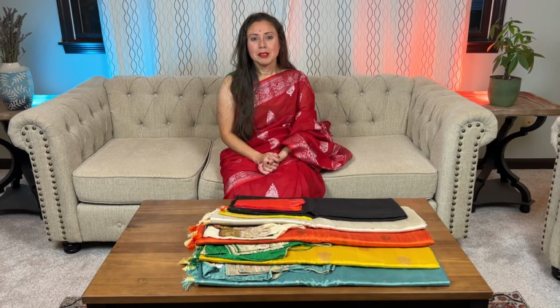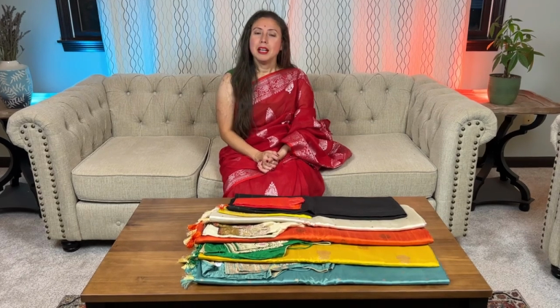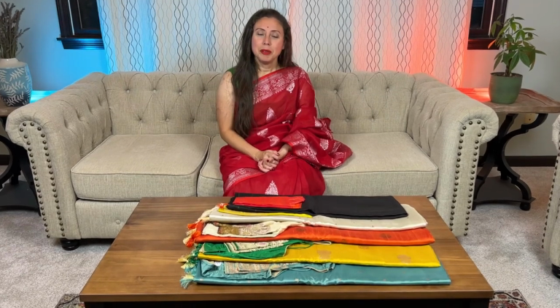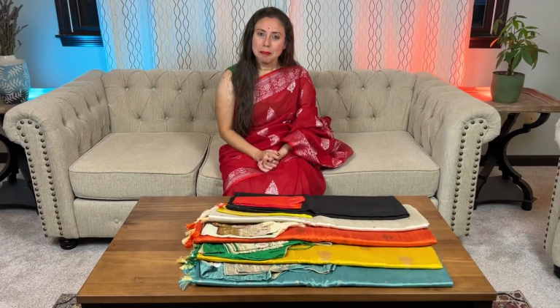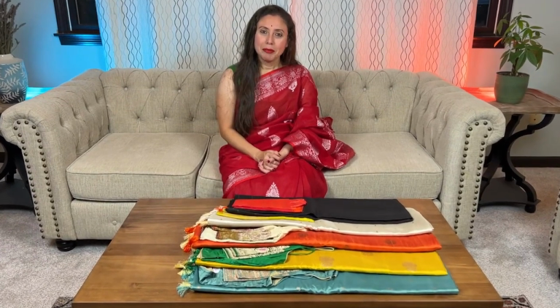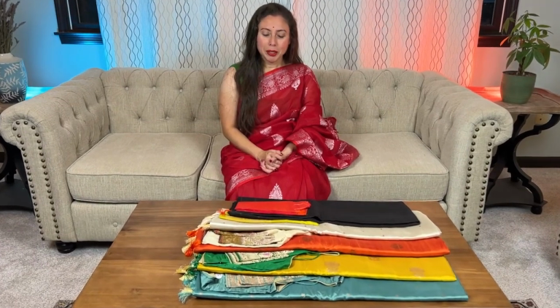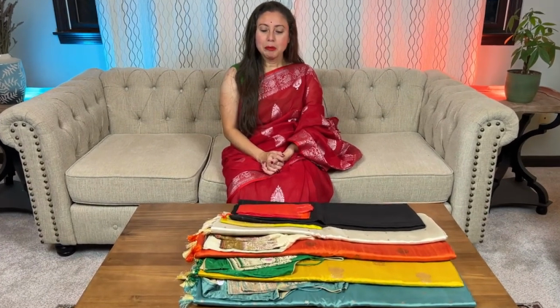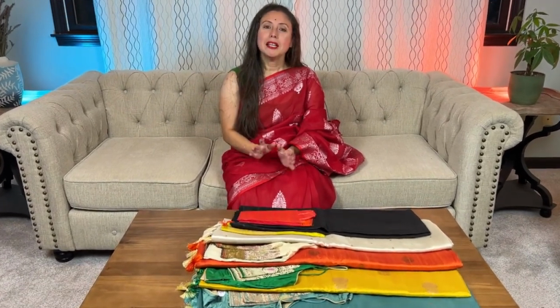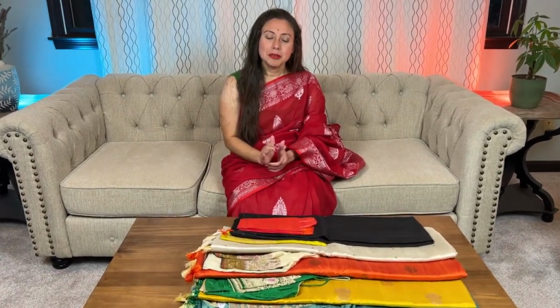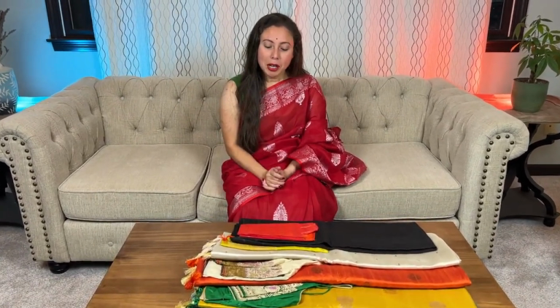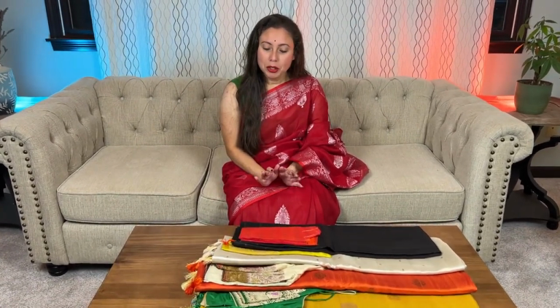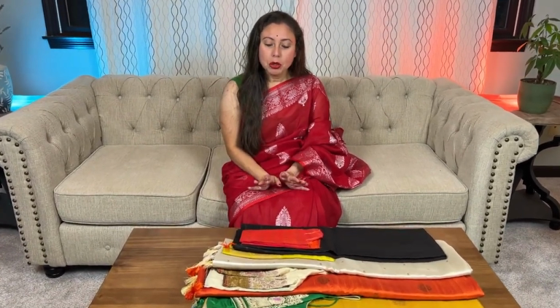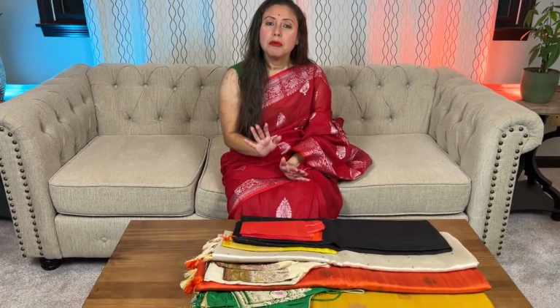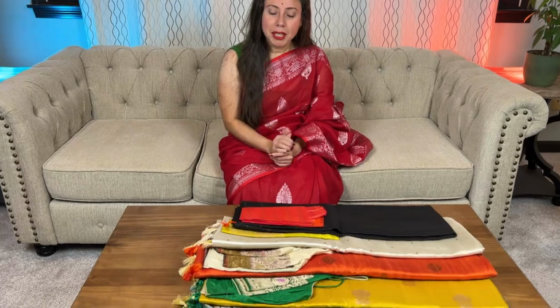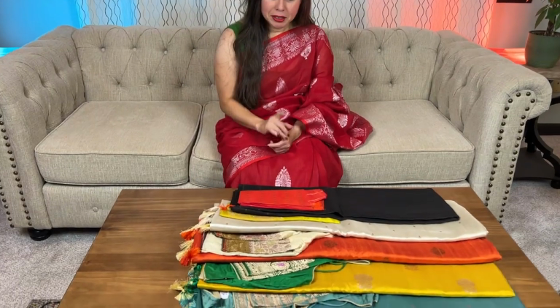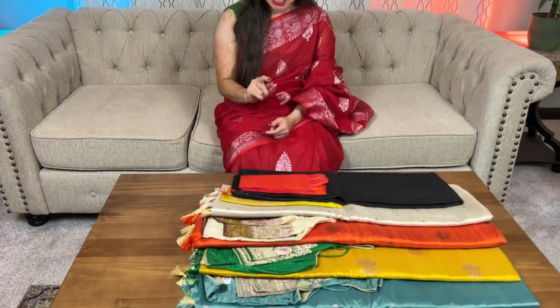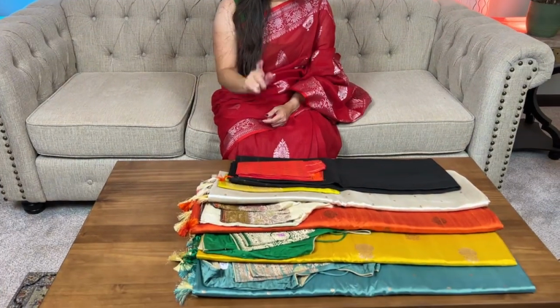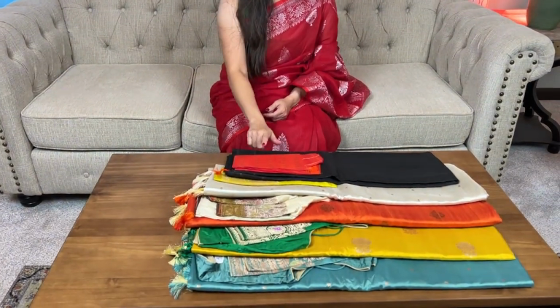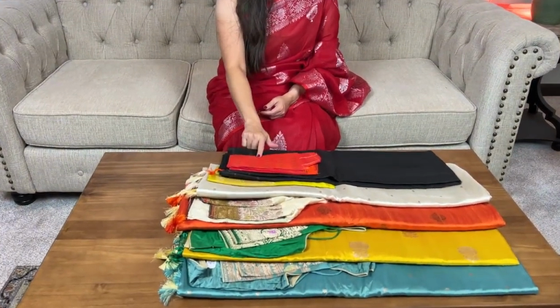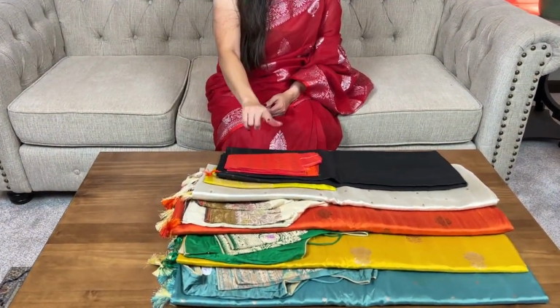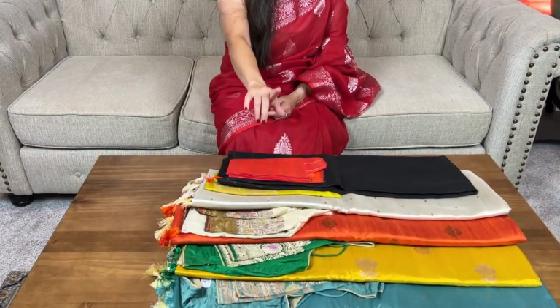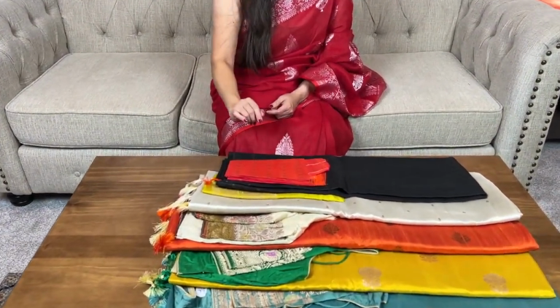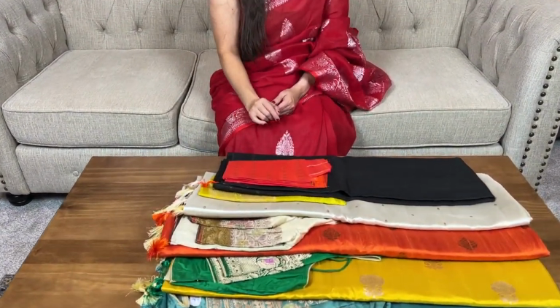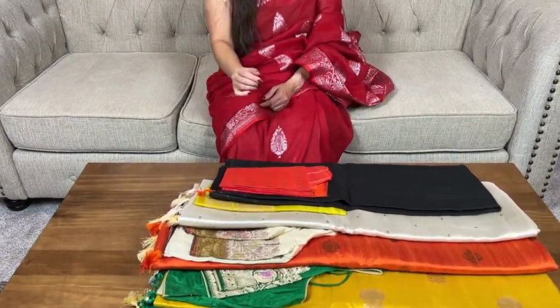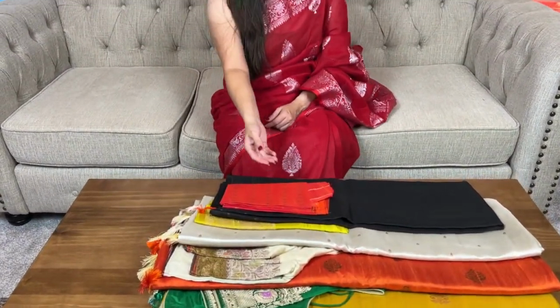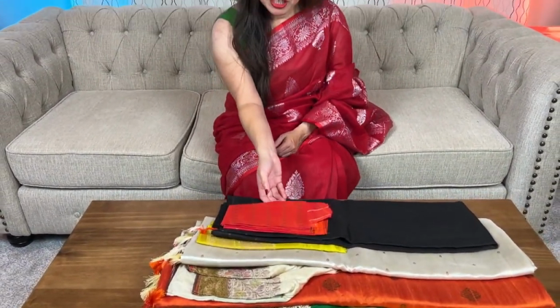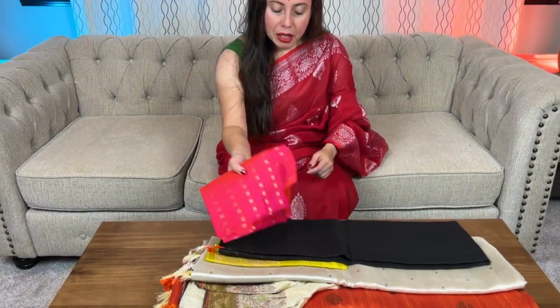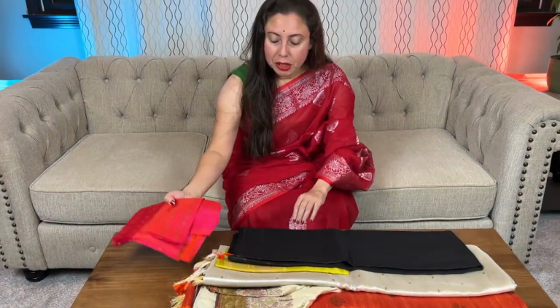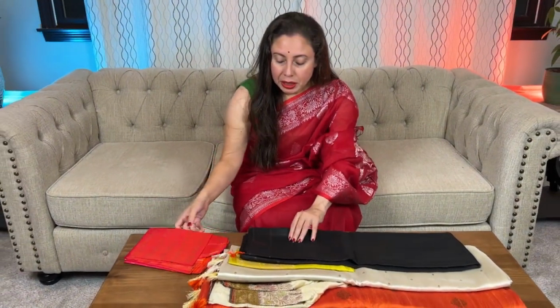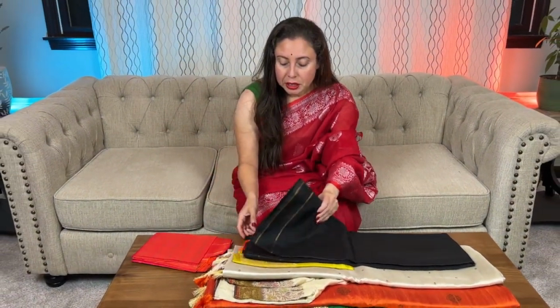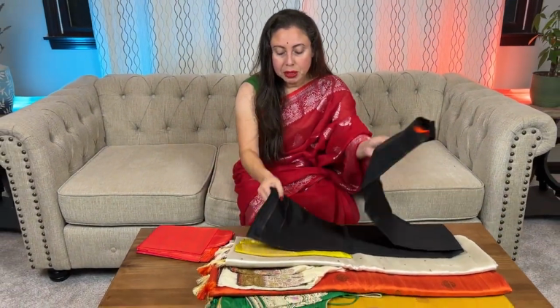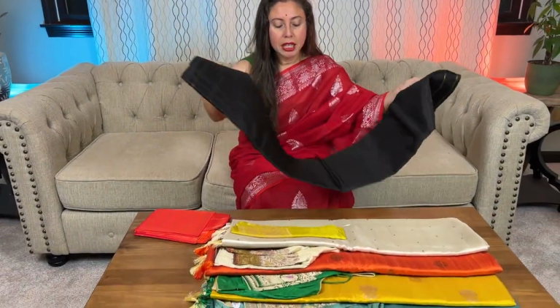Hello everyone, I'm Payal from Bengal Looms and in this video I'm going to show five saris. I will start with the Kanjivaram and the remaining will be Banarasis, so let me start with this Kanjivaram silk sari.